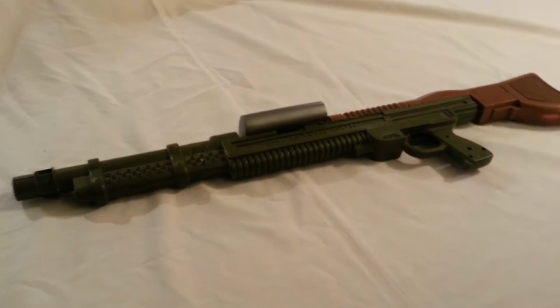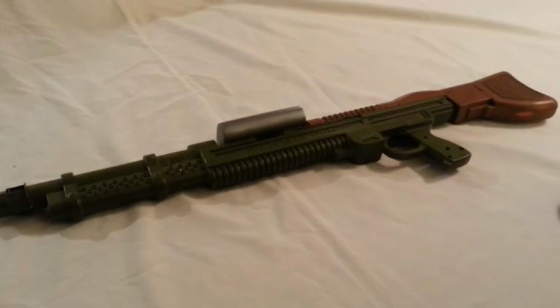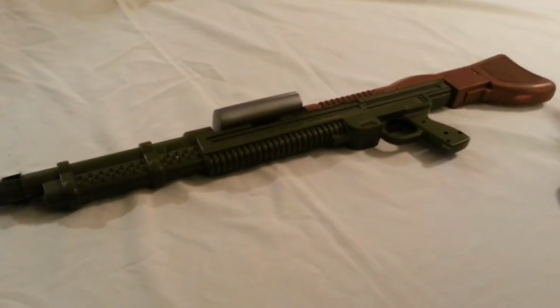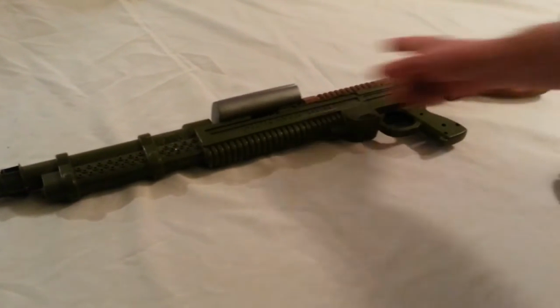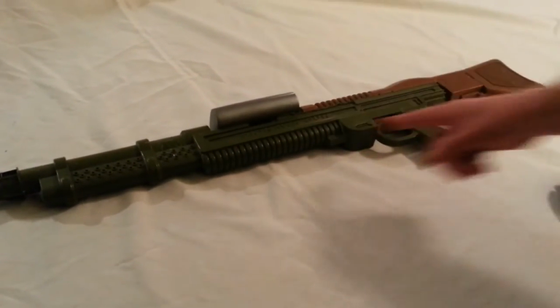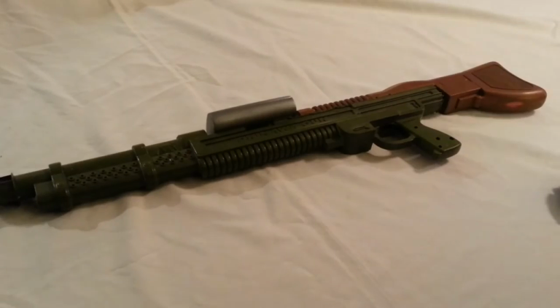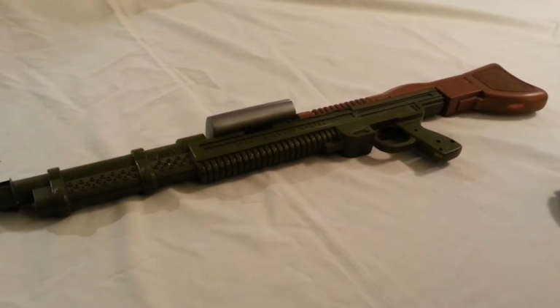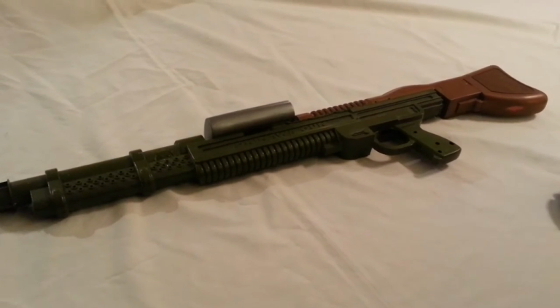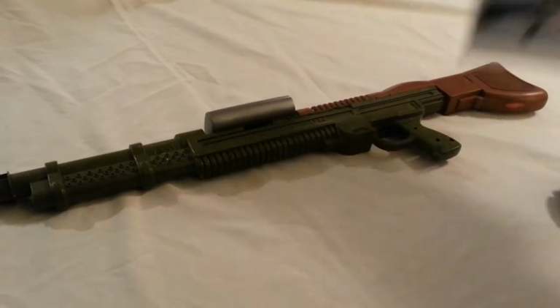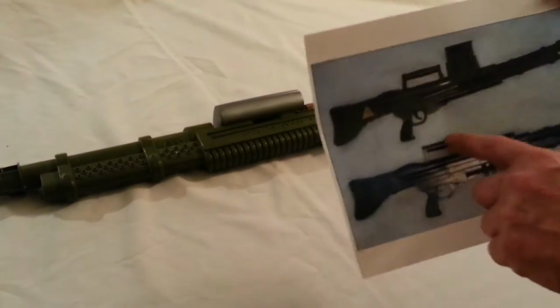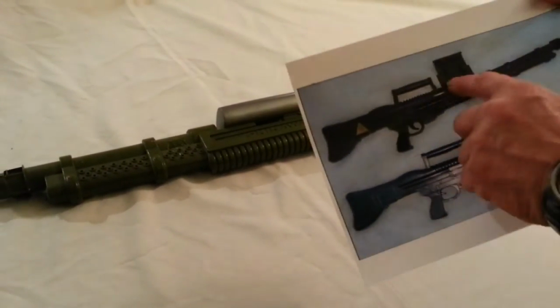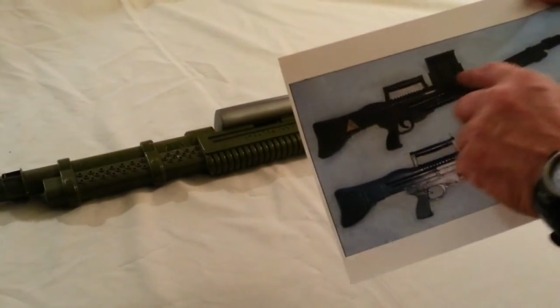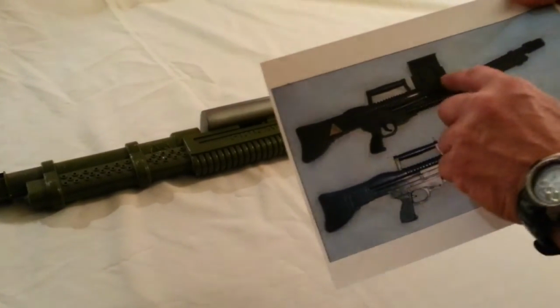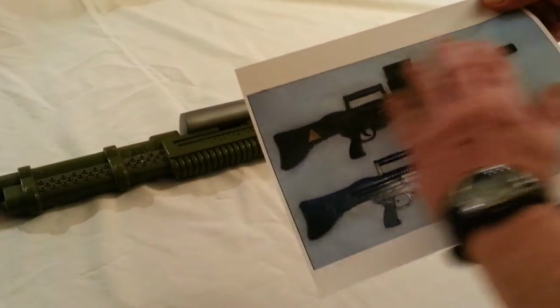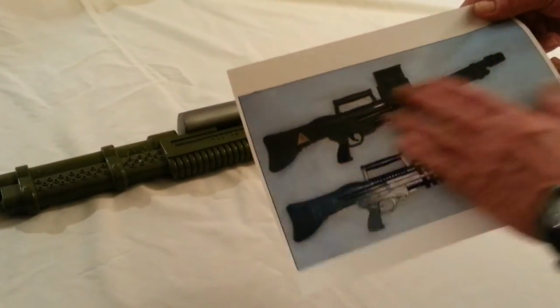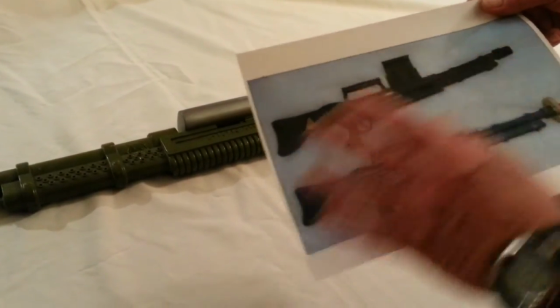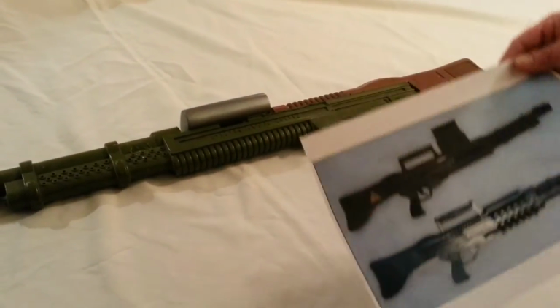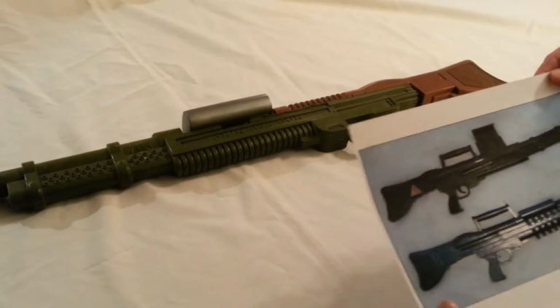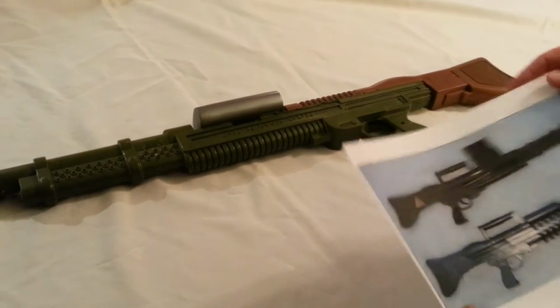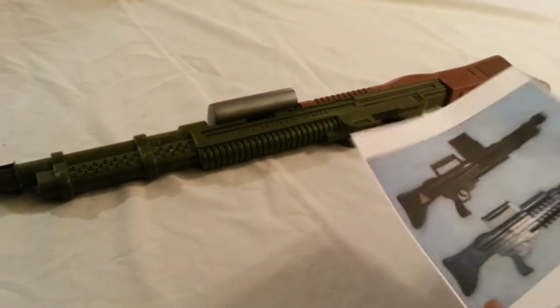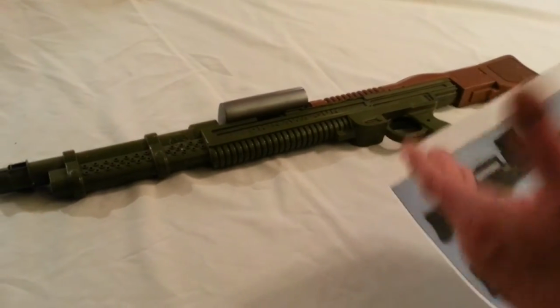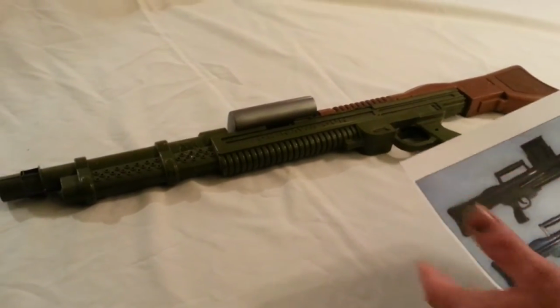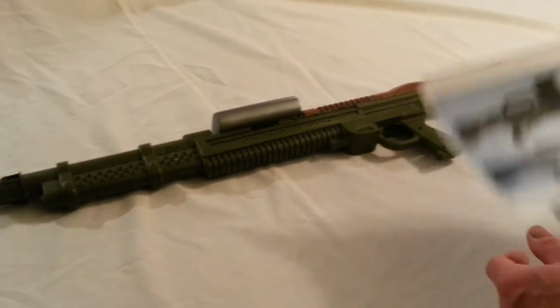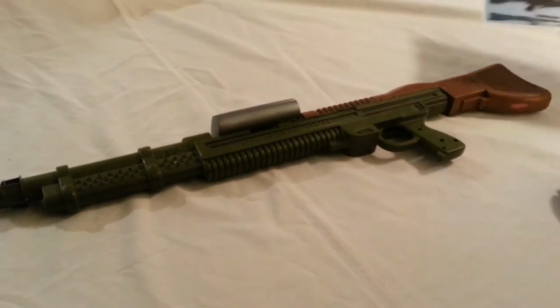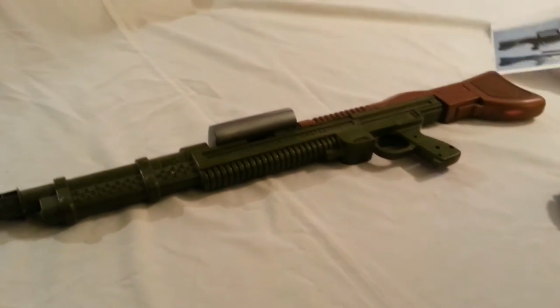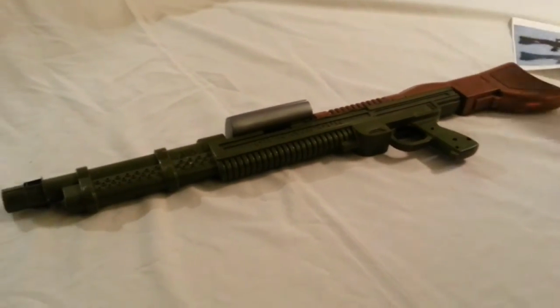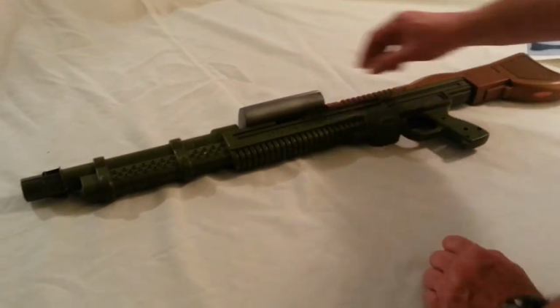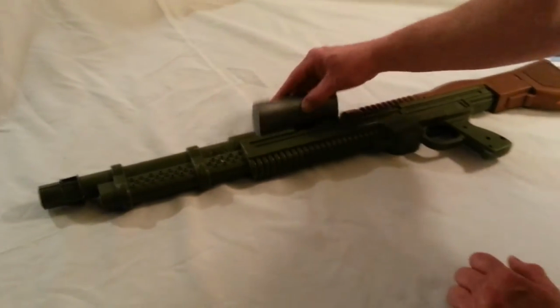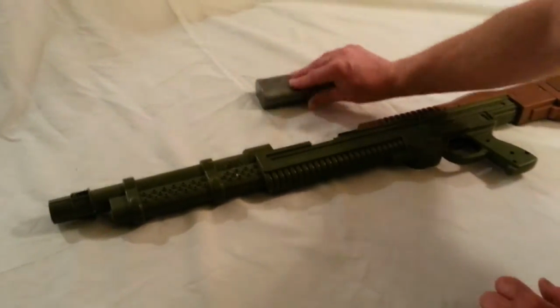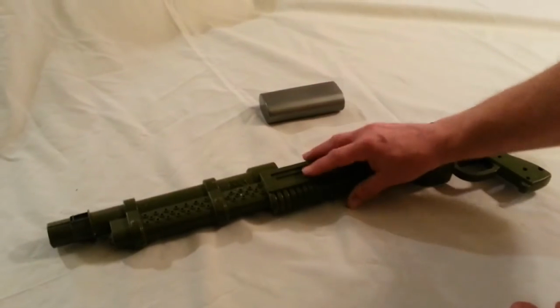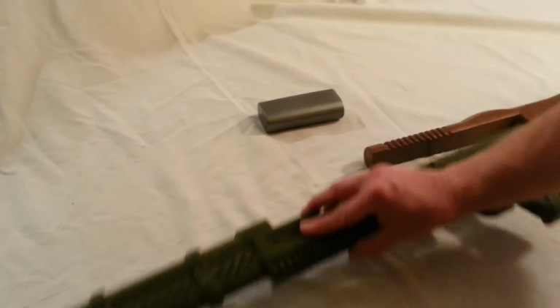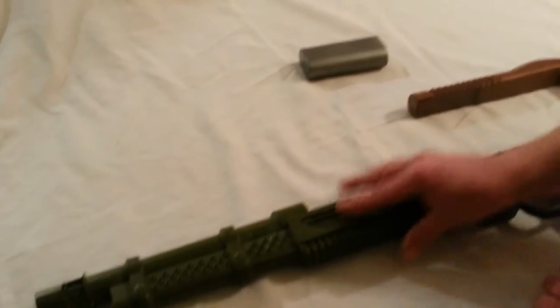We tried to make a one-piece mold of this by cutting the top off and making a one-piece mold. It was not successful, so what we ended up doing was taking it and breaking it into components.